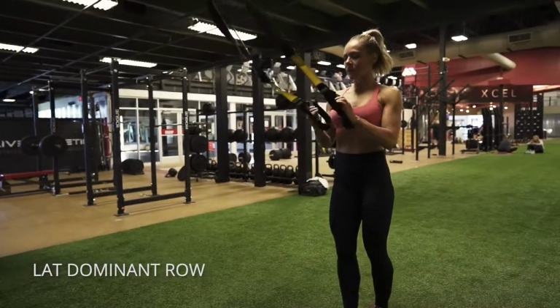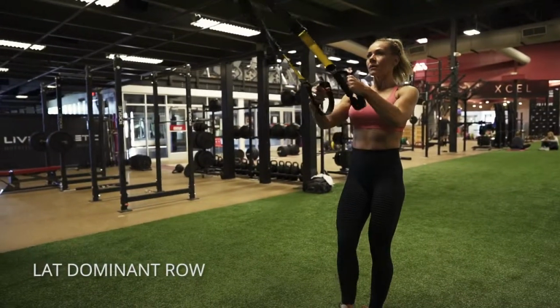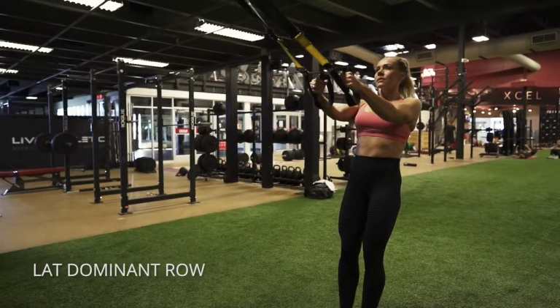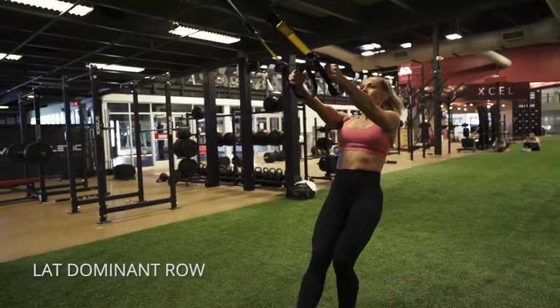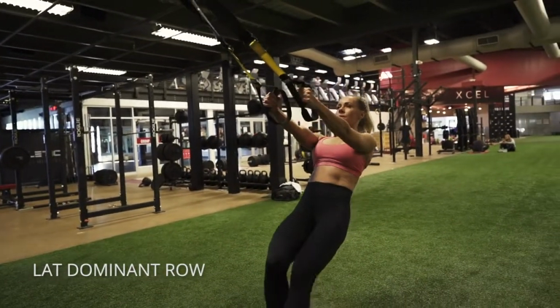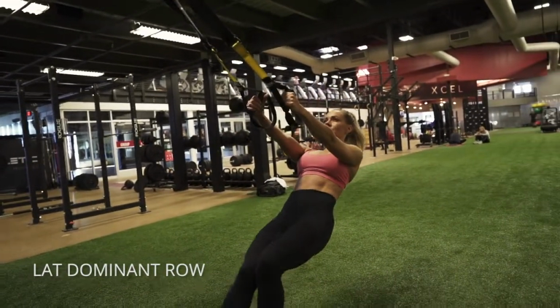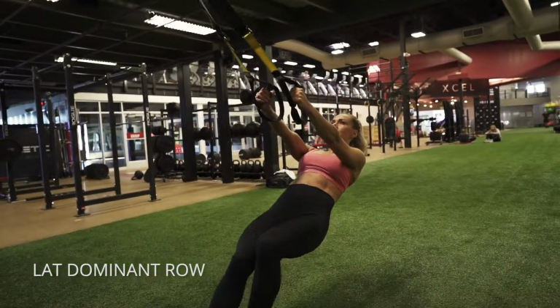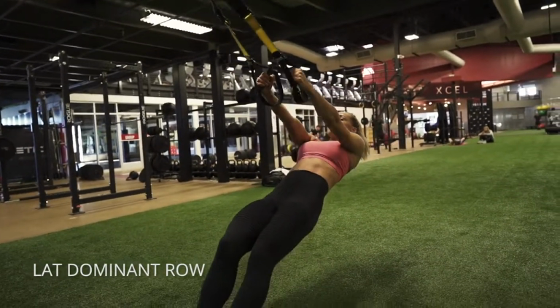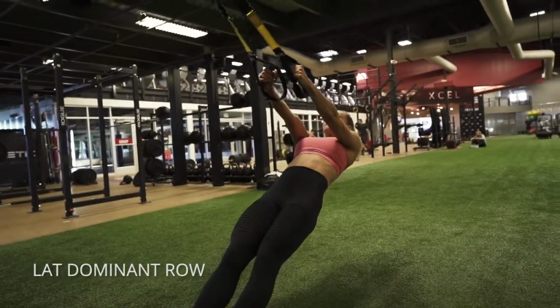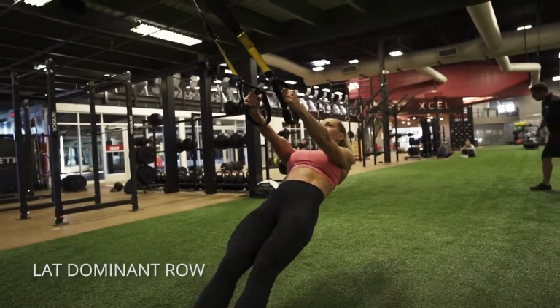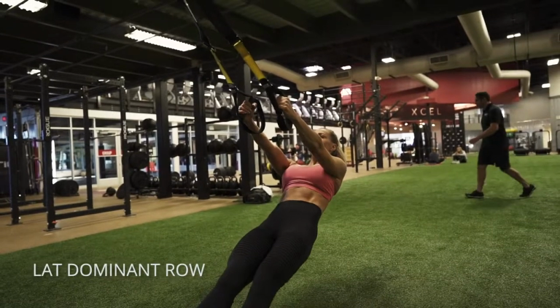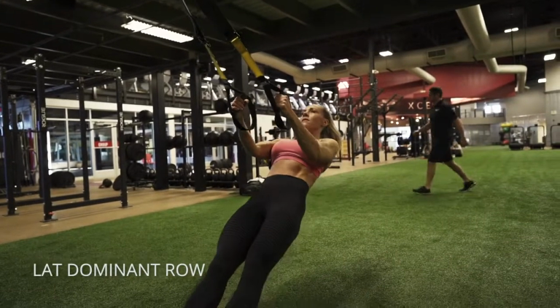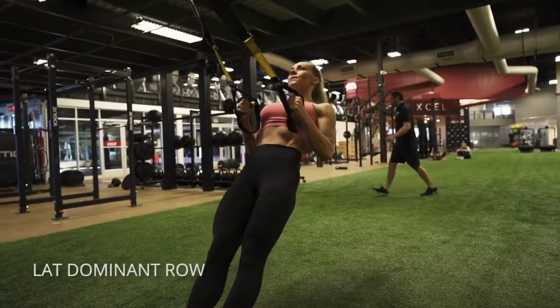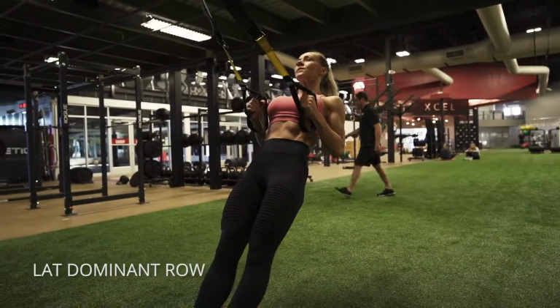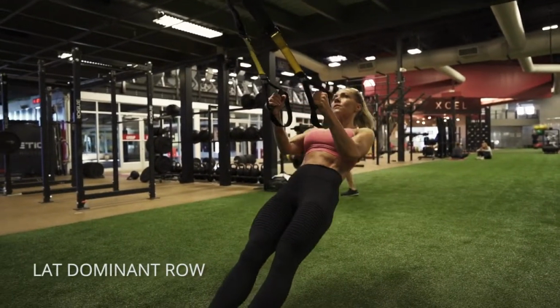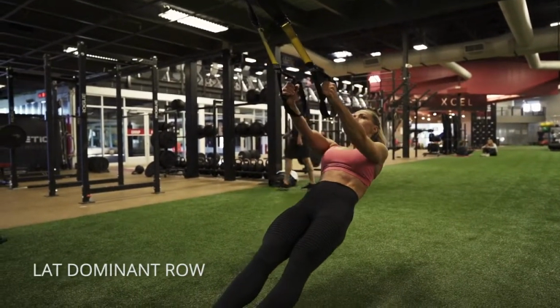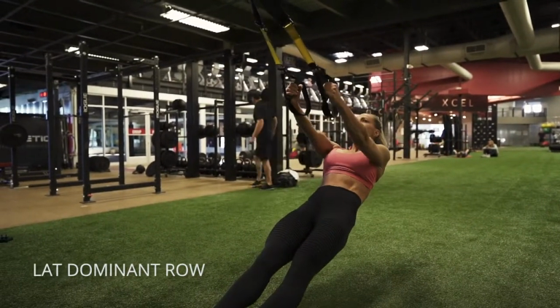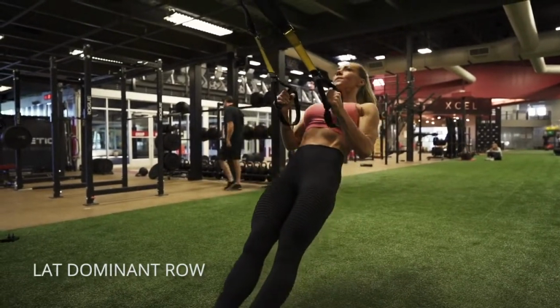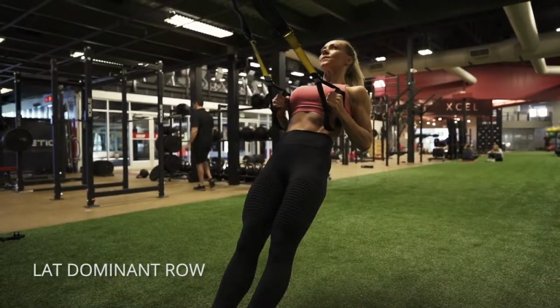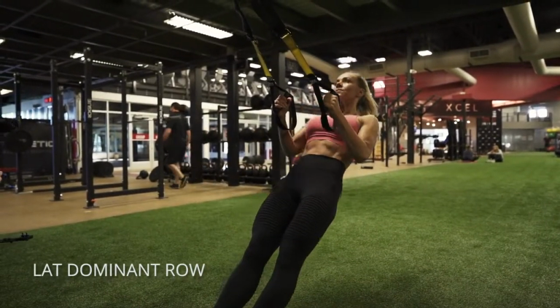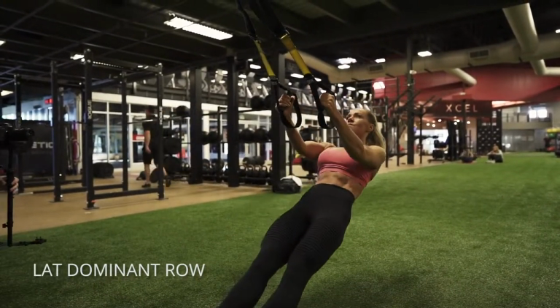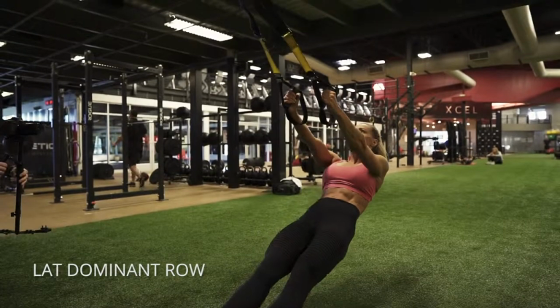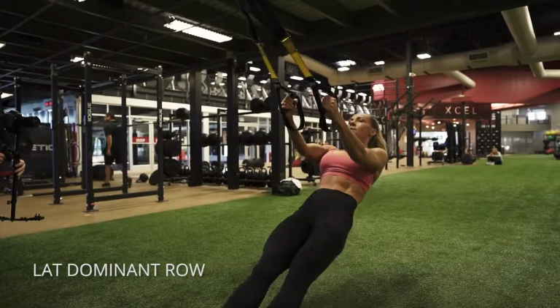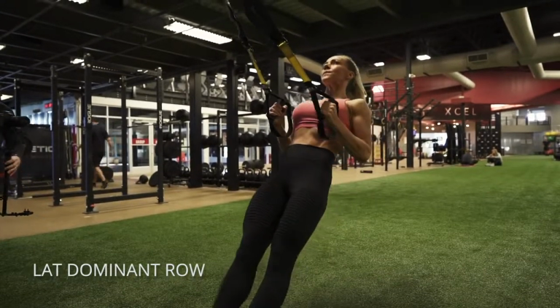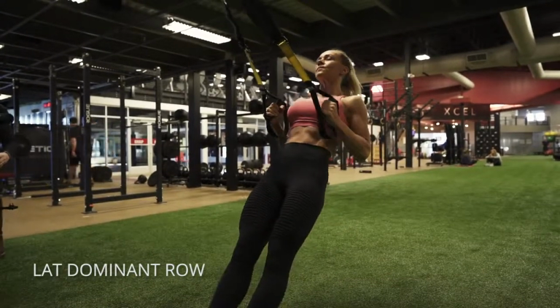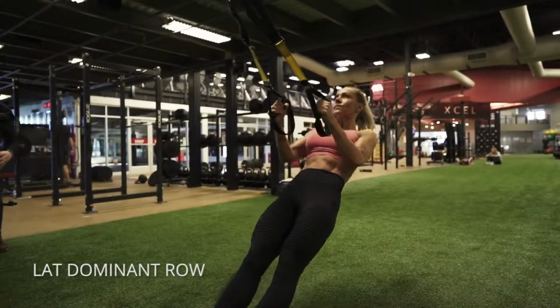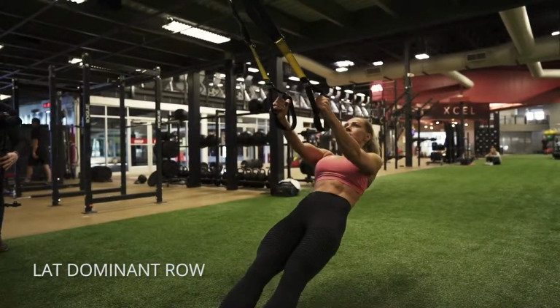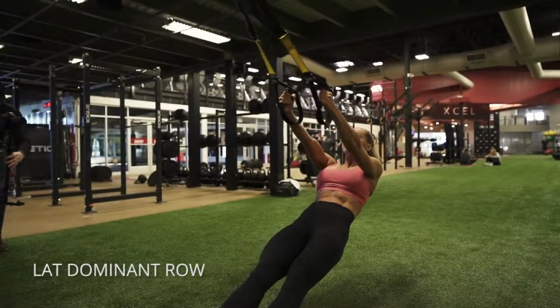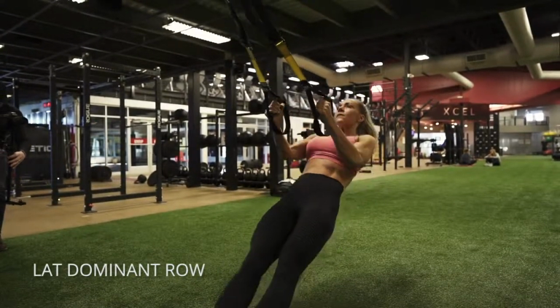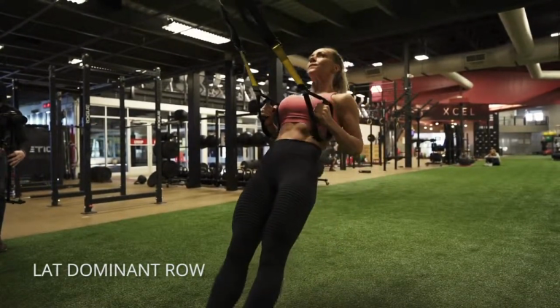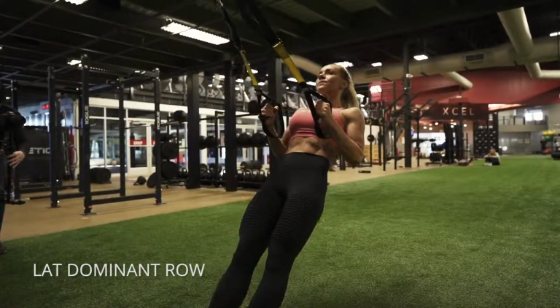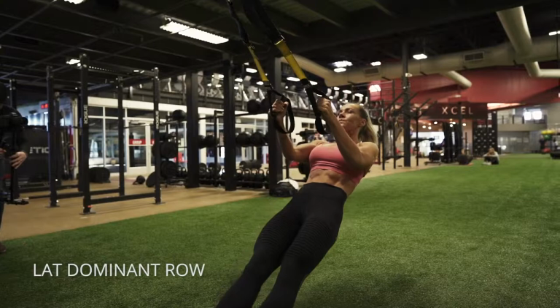A lat dominant row. You're going to activate your lats by dropping your shoulders down and then keeping your elbows close to your sides, letting your shoulder blades stretch and move at the bottom, and then squeezing your lat first to pull you up into that top position.